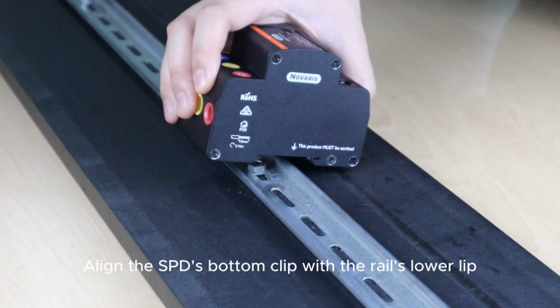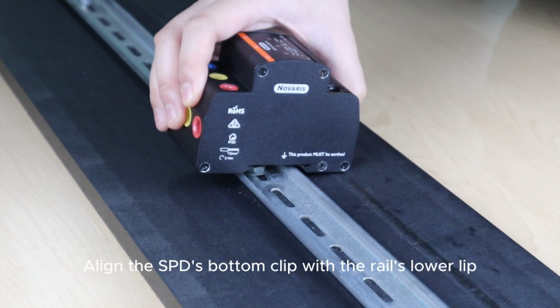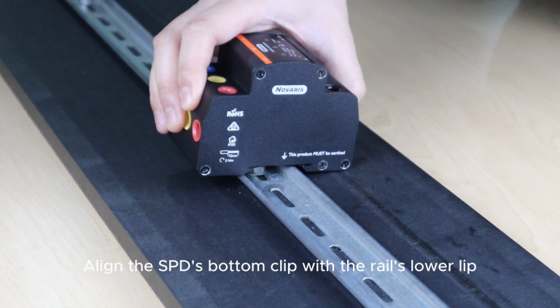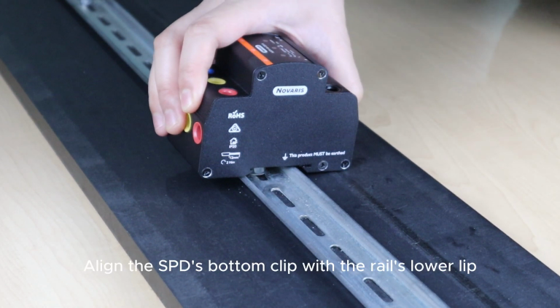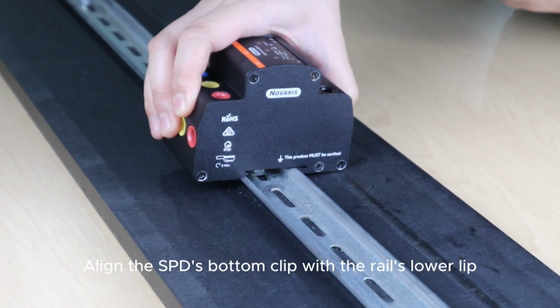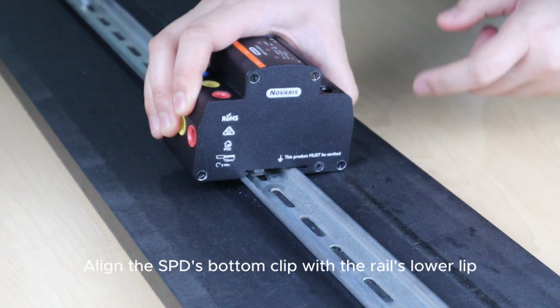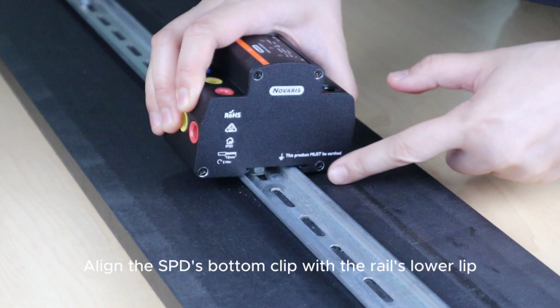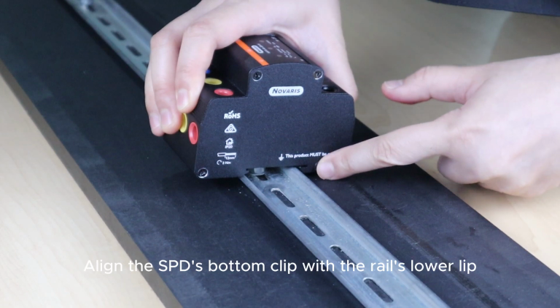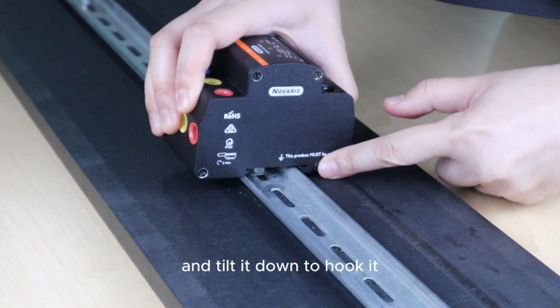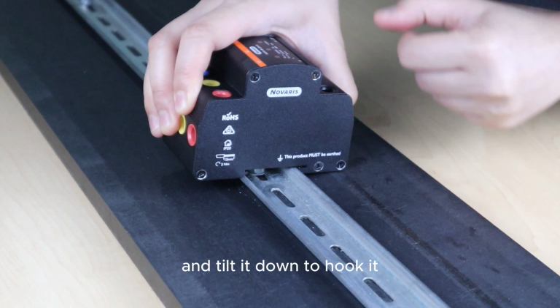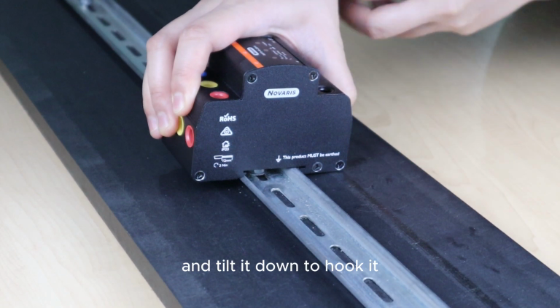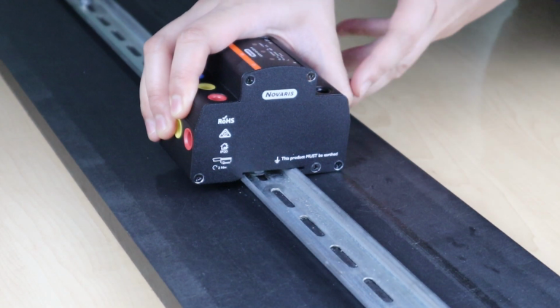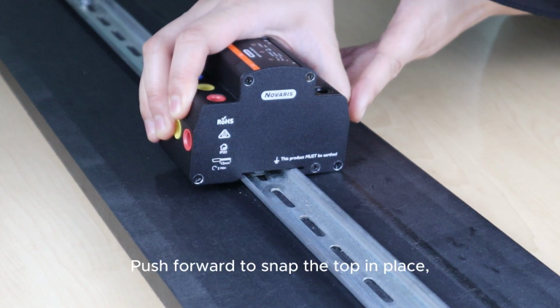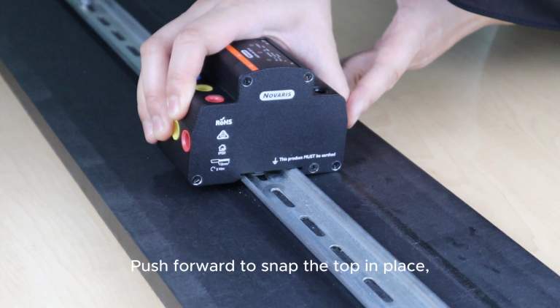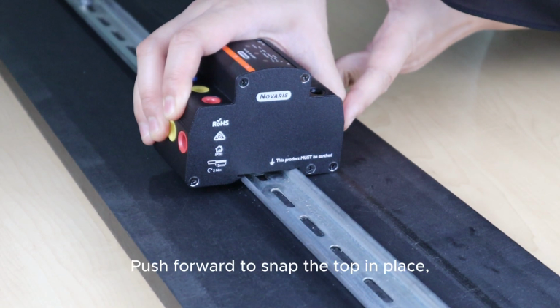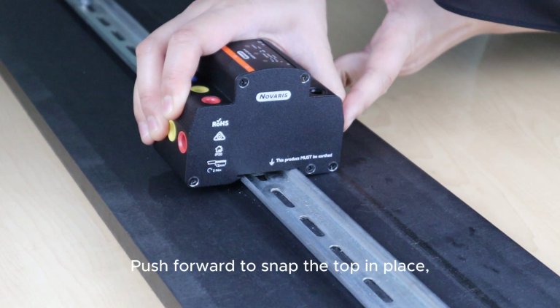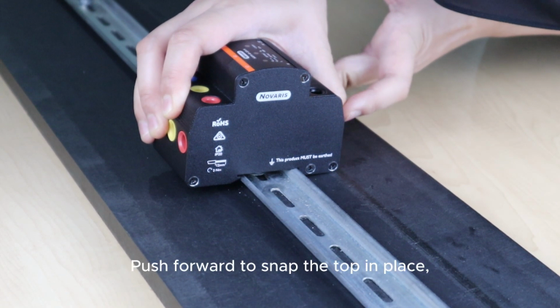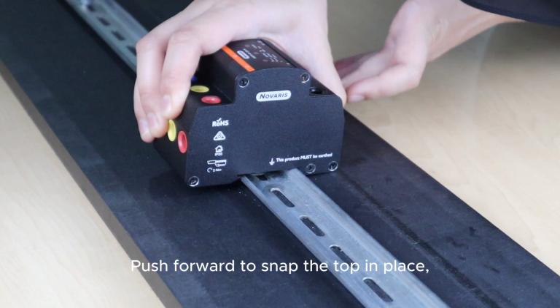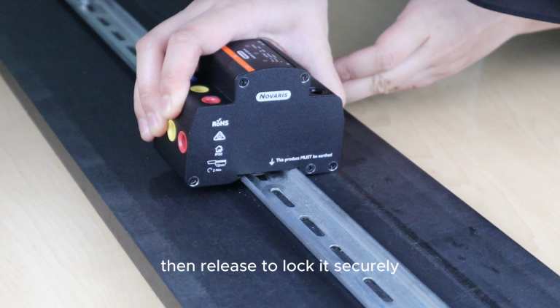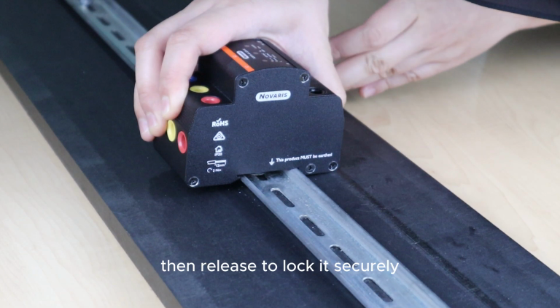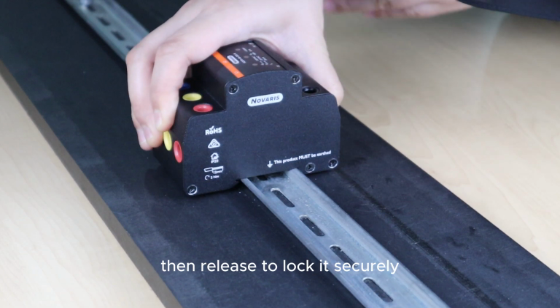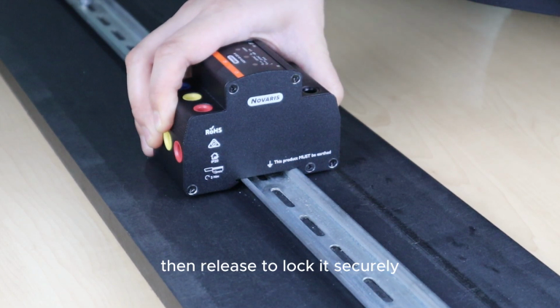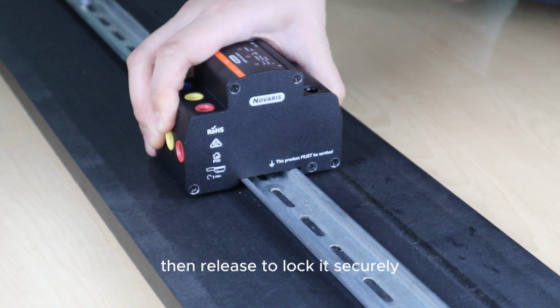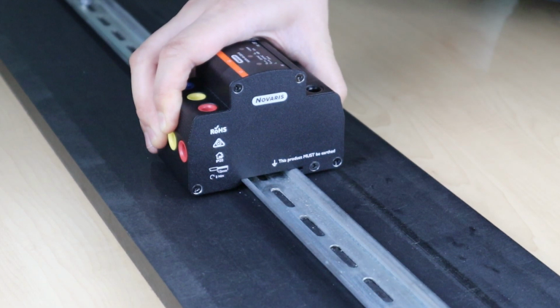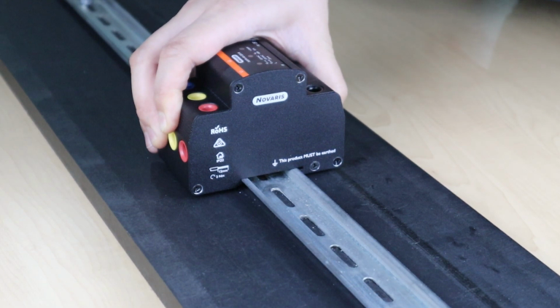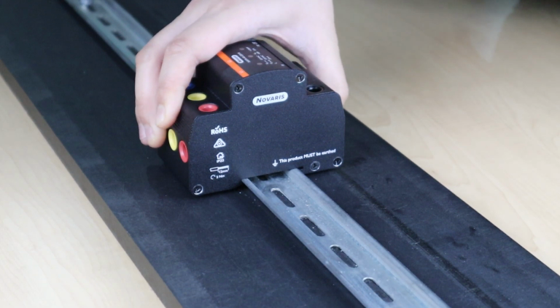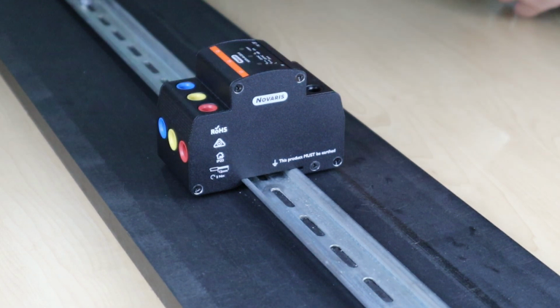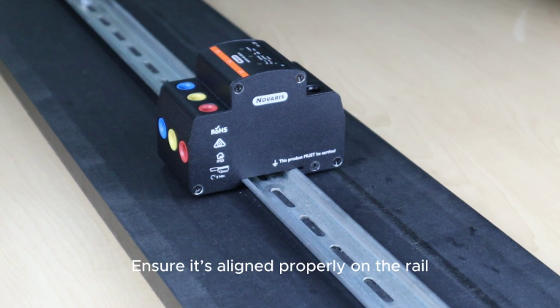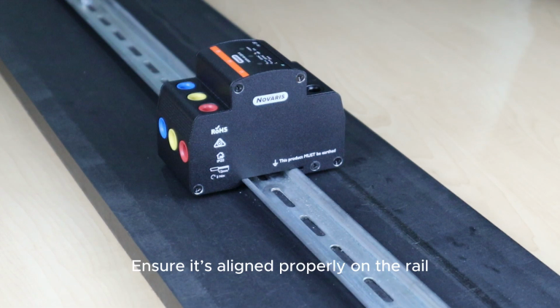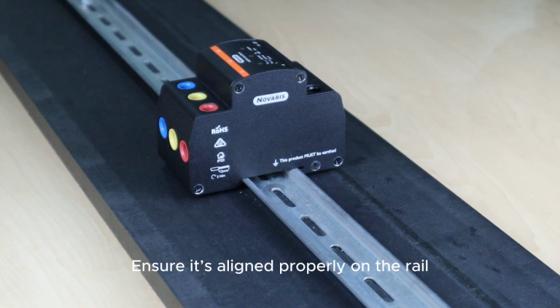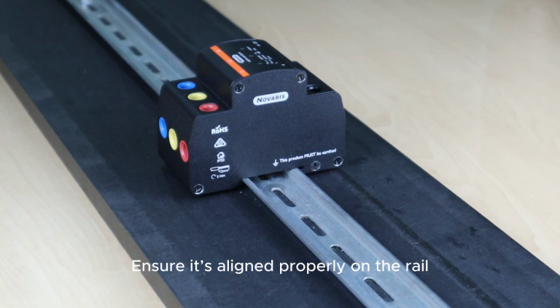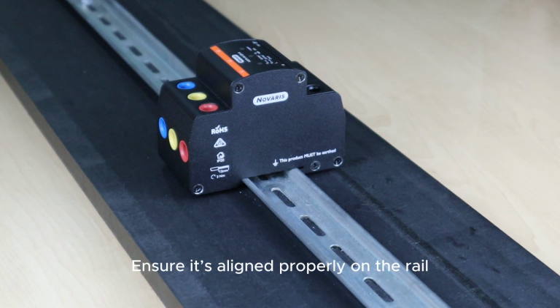Align the SPD's bottom clip with the rail slowly, and tilt it down to hook it. Push forward to snap the top in place, then release to lock it securely. It shows it's aligned properly on the rail.